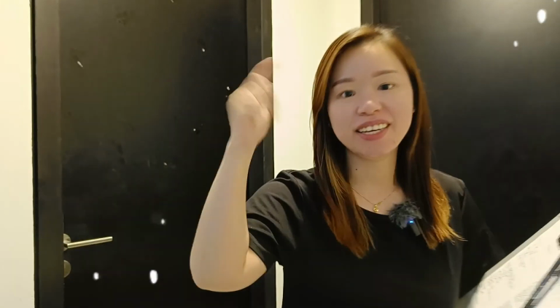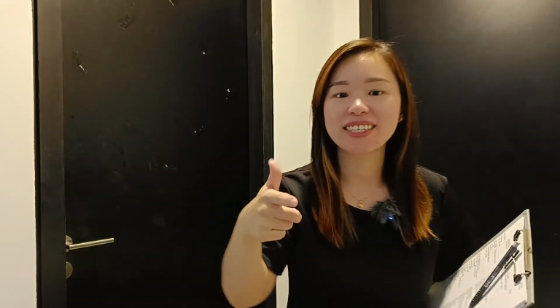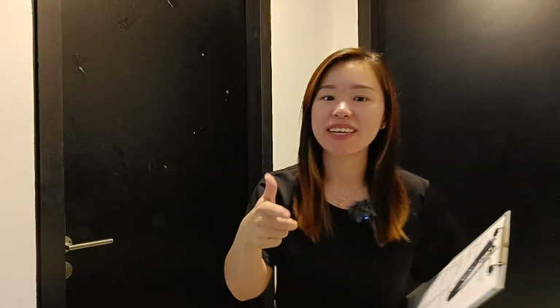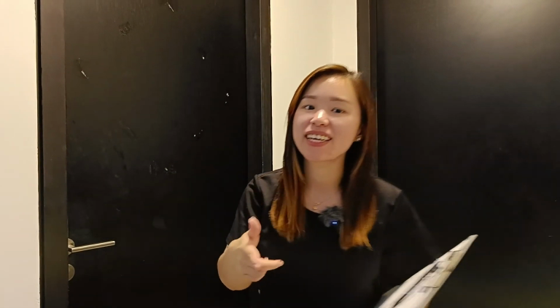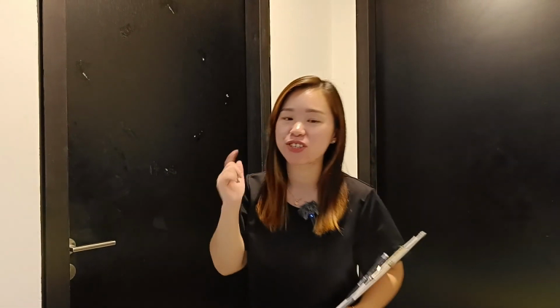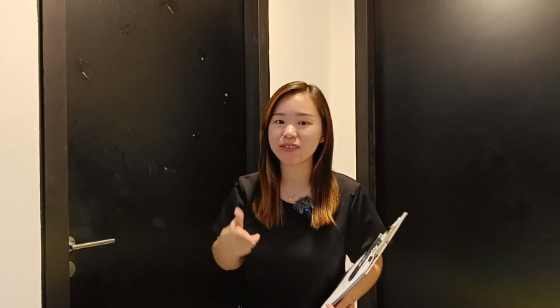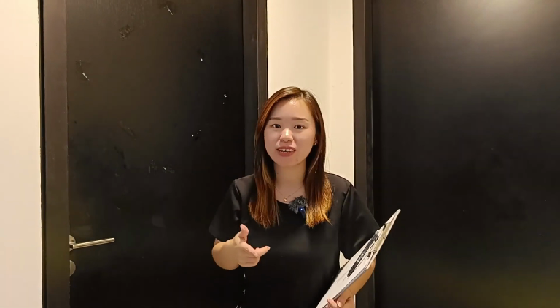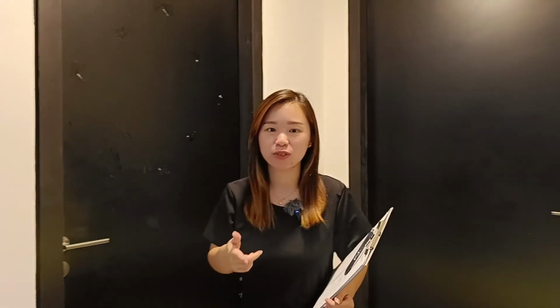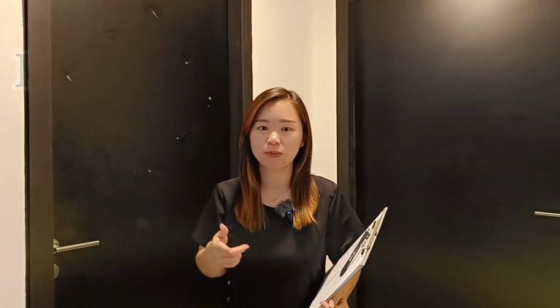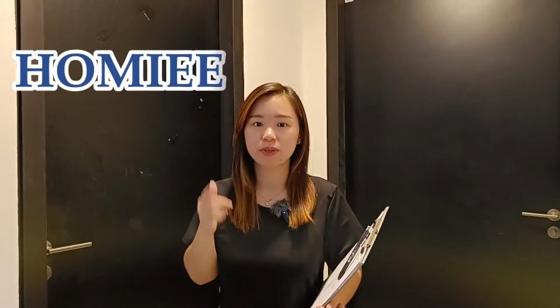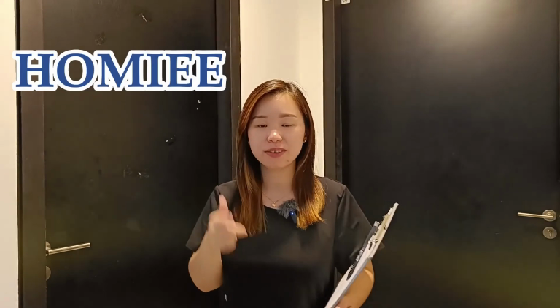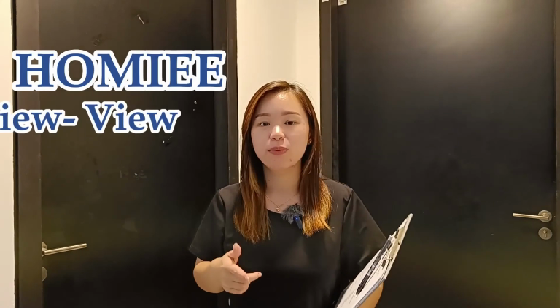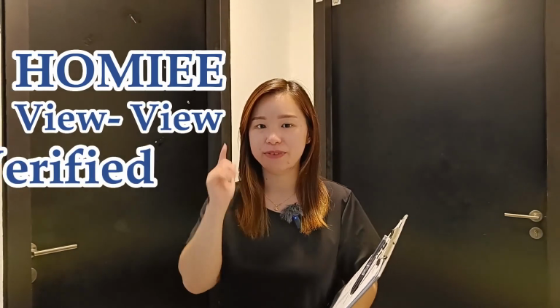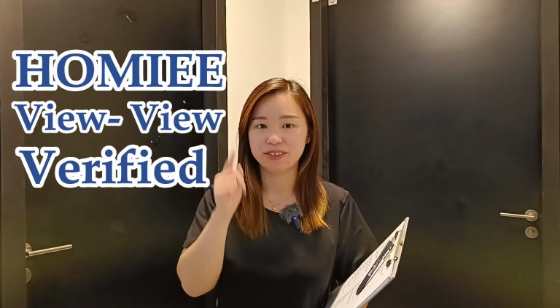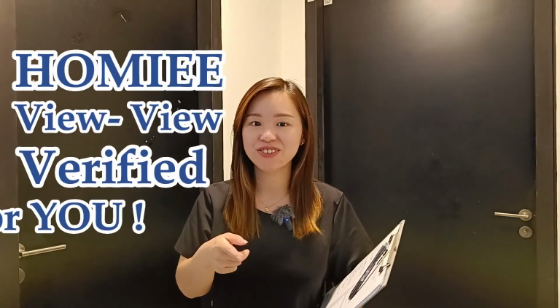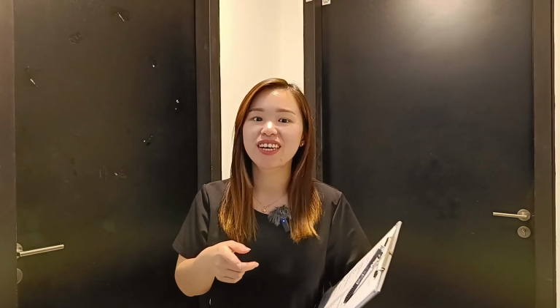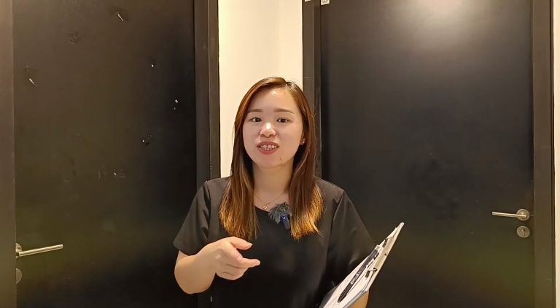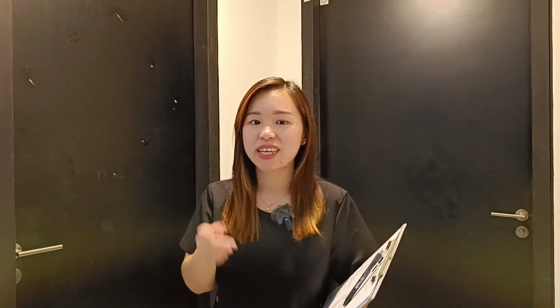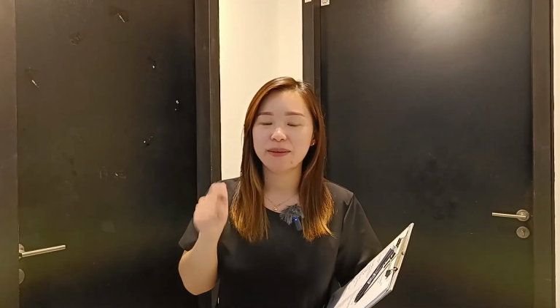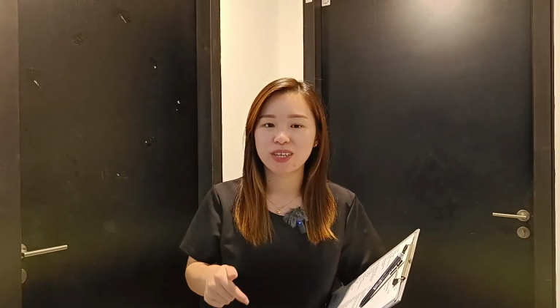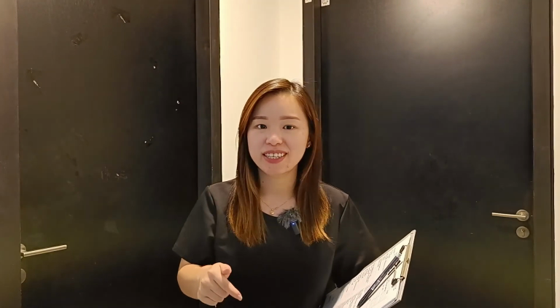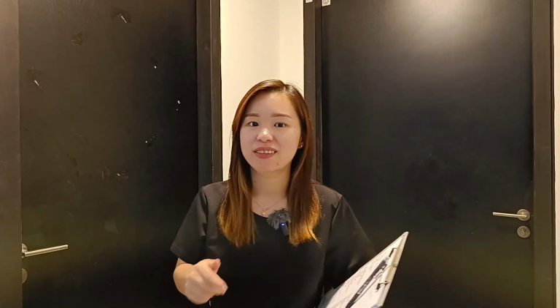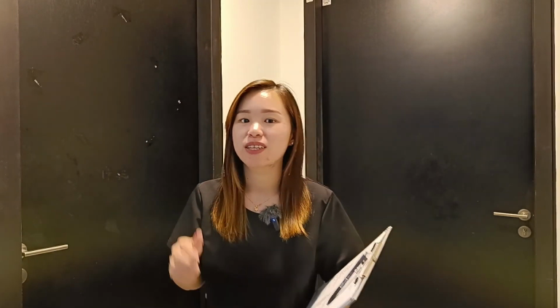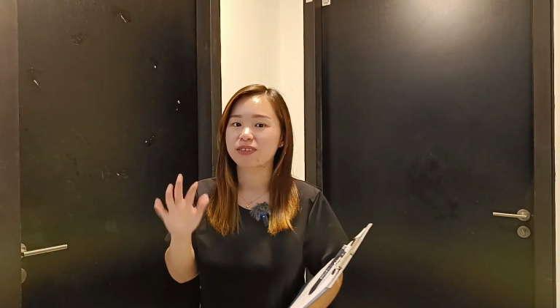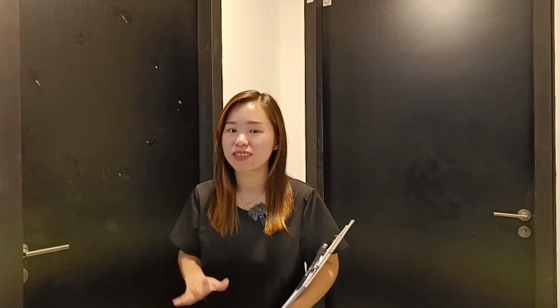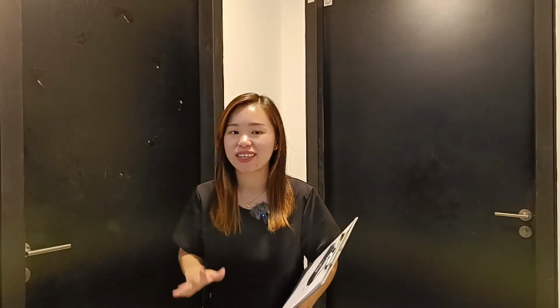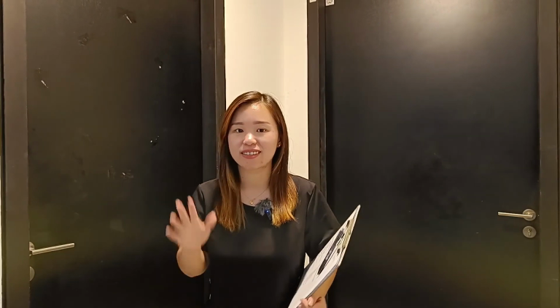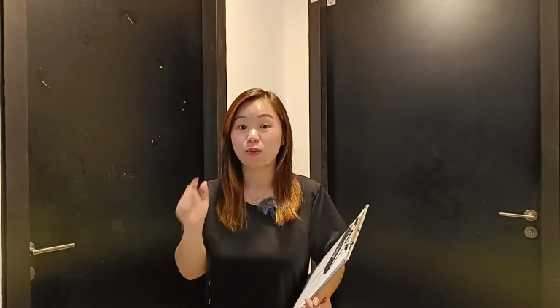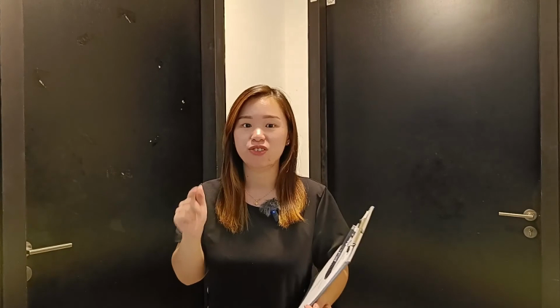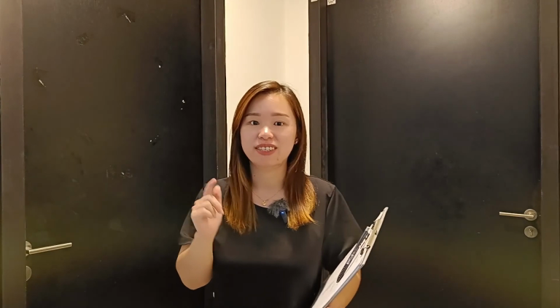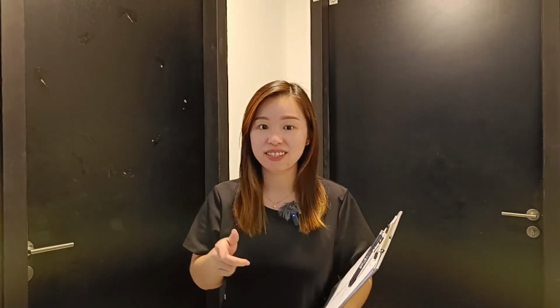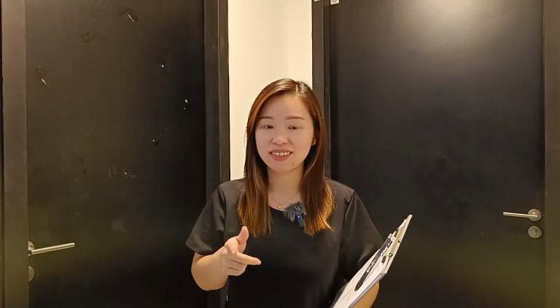Hey, what's up guys? I'm Shelley. Welcome to Homey Will Will, verified for you. Today, I'm located in one of the units at Sunway Joe residence.